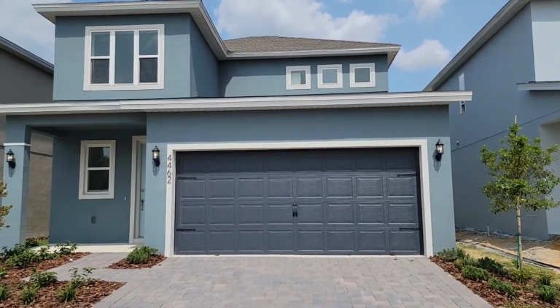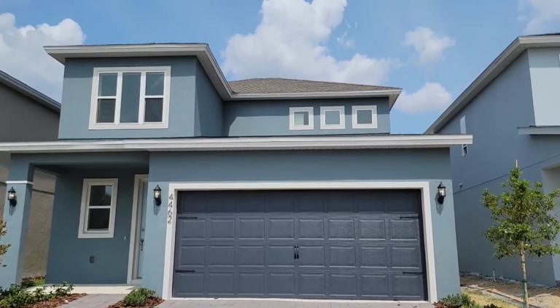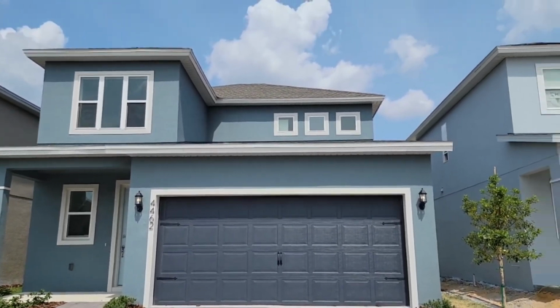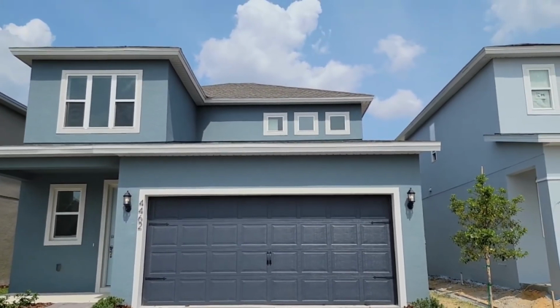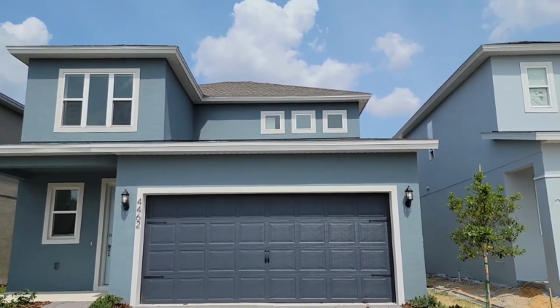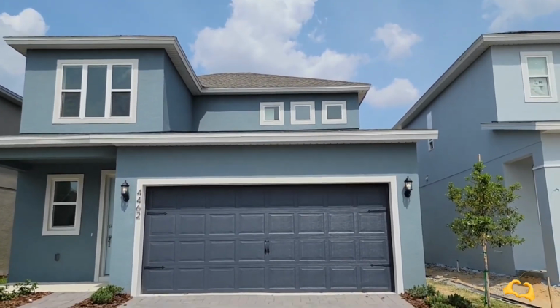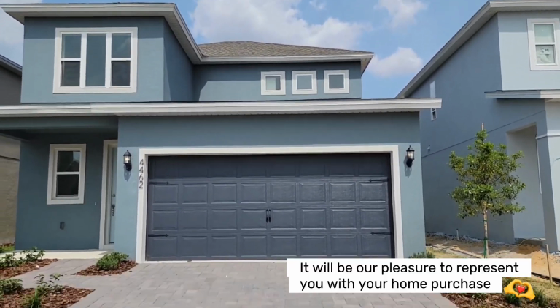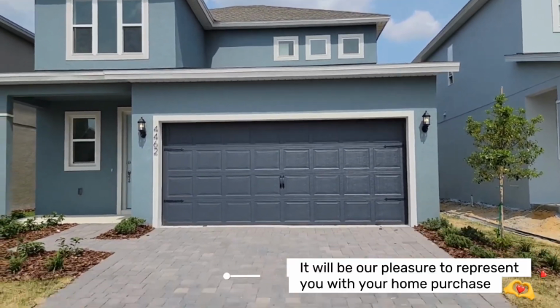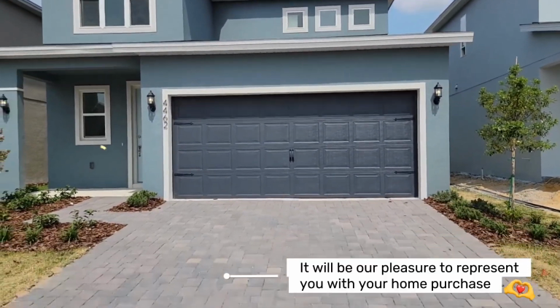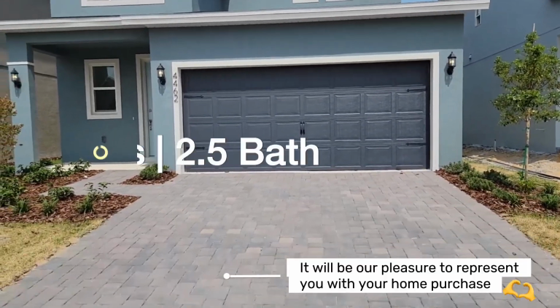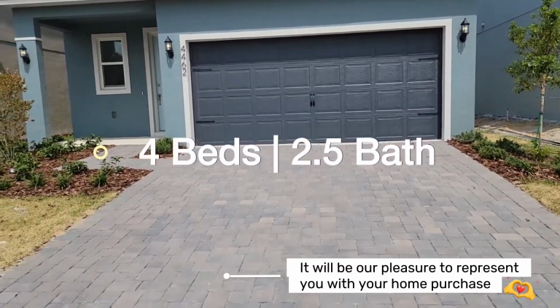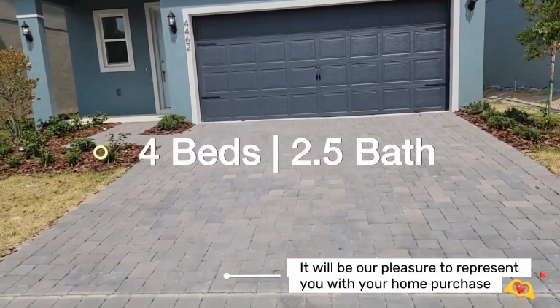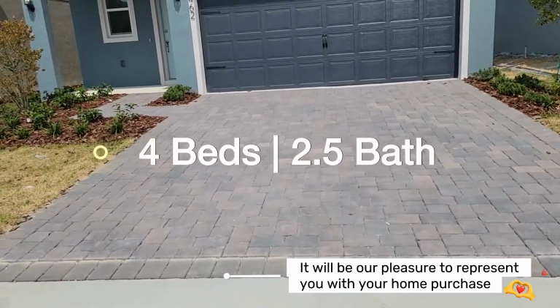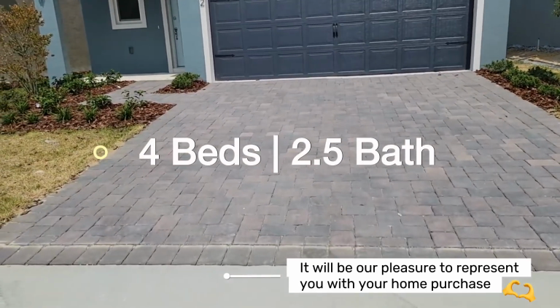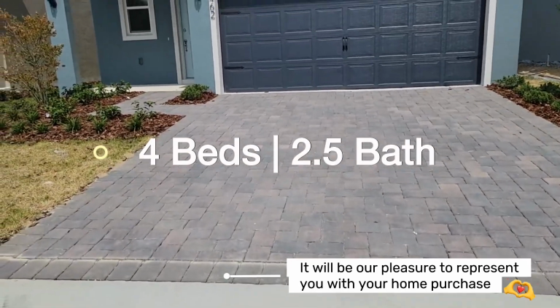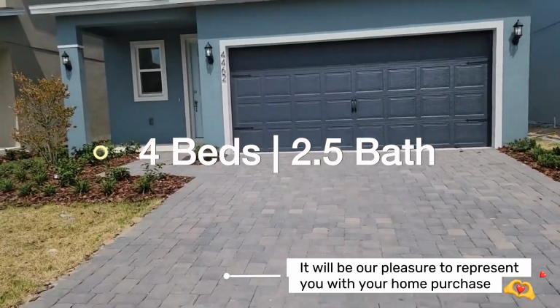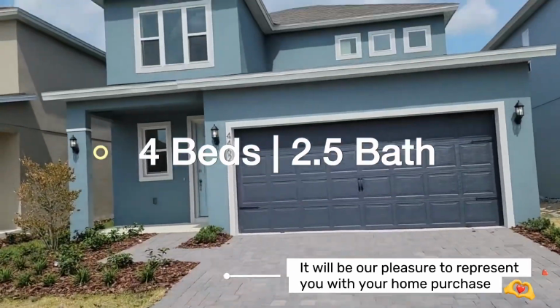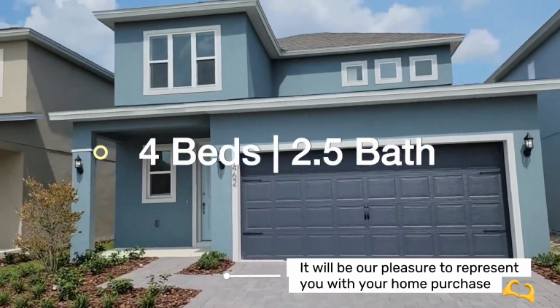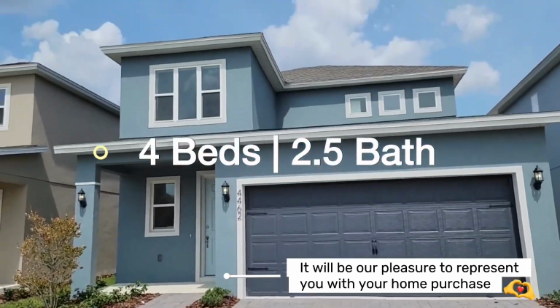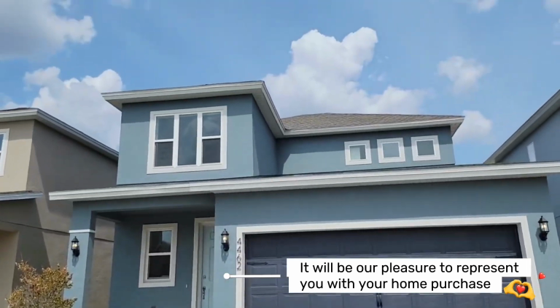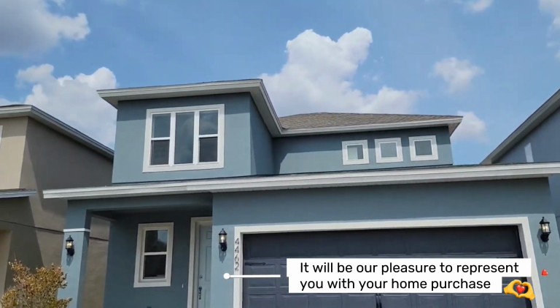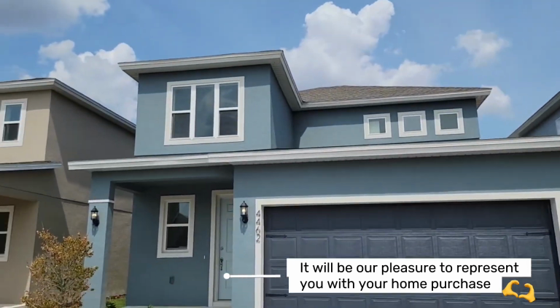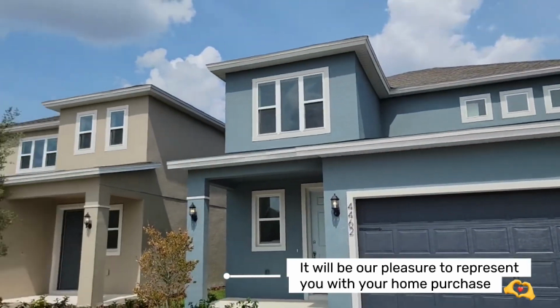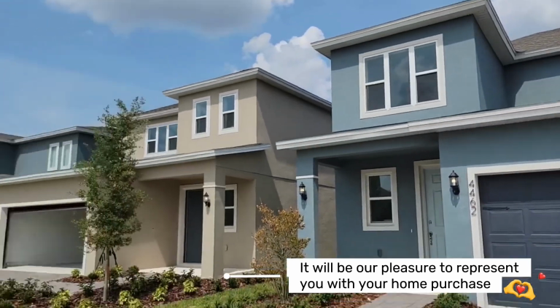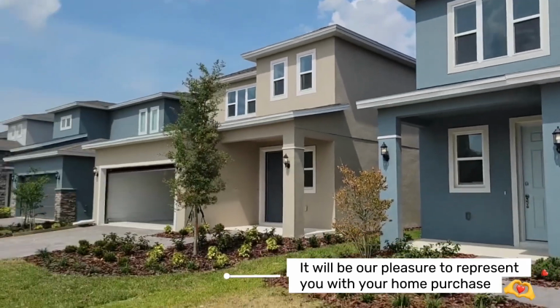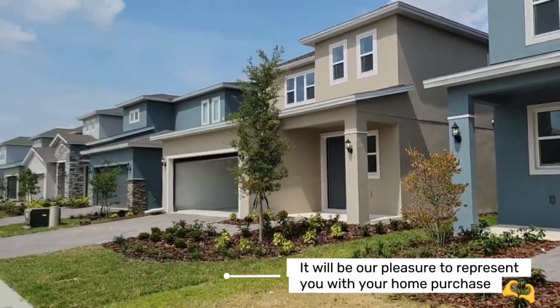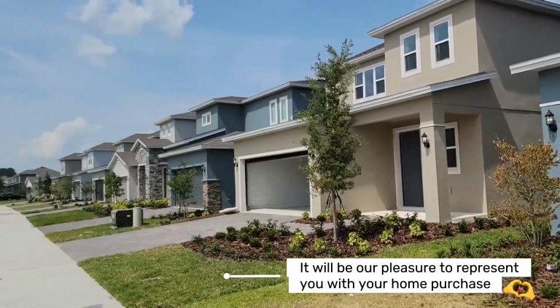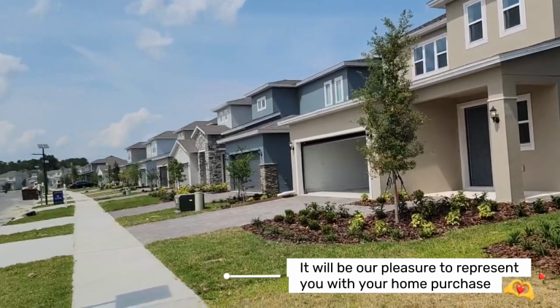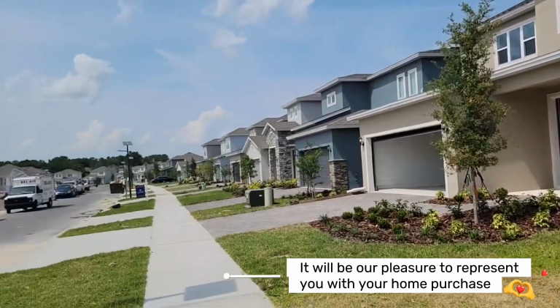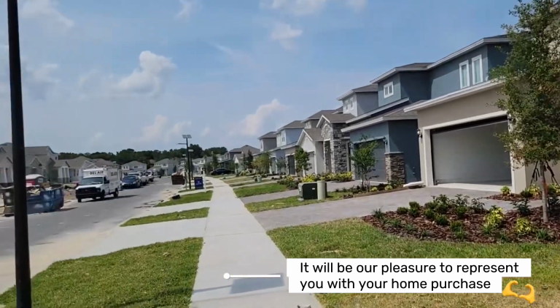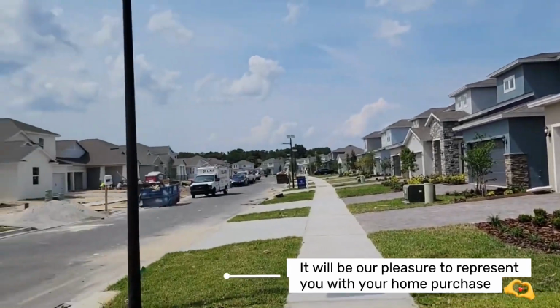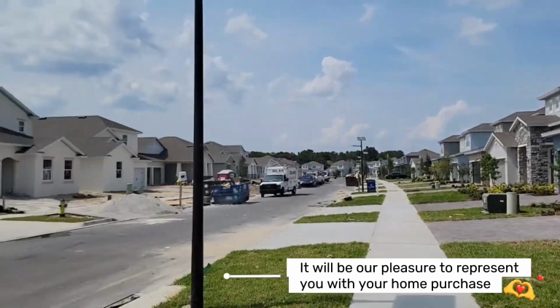This is the Magnolia. It's a four bedroom, two and a half bath, two story home. It is about 2,000 square feet. As you could hear, they're still building here.